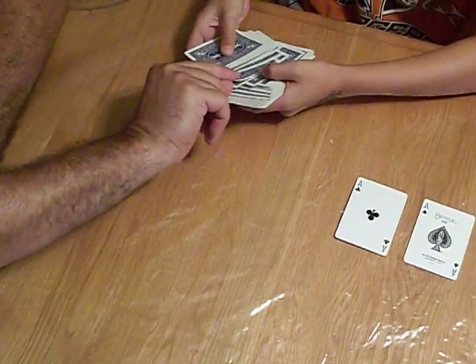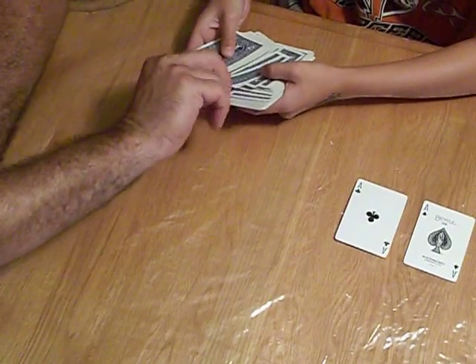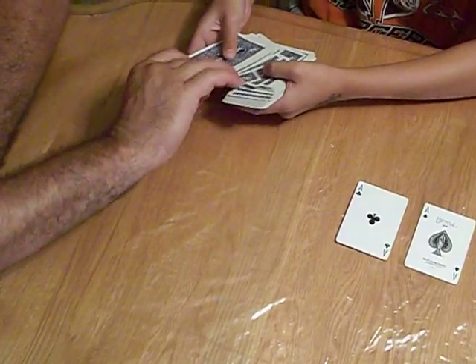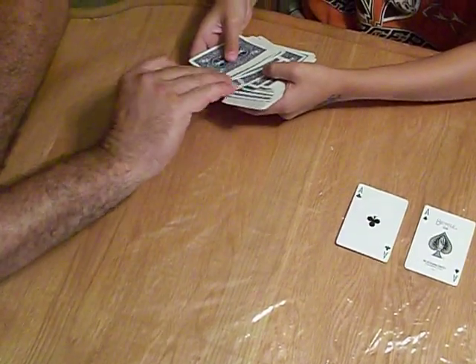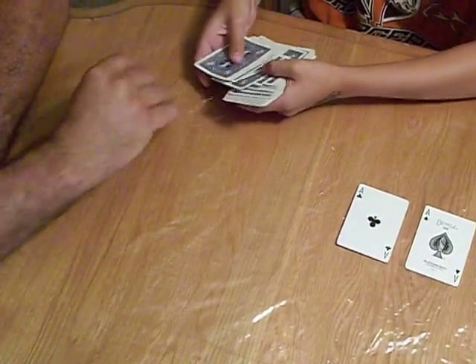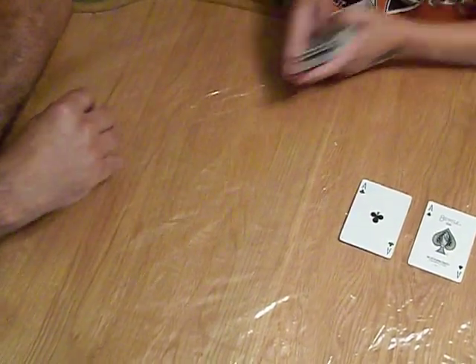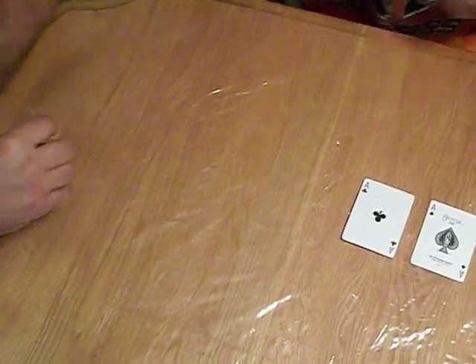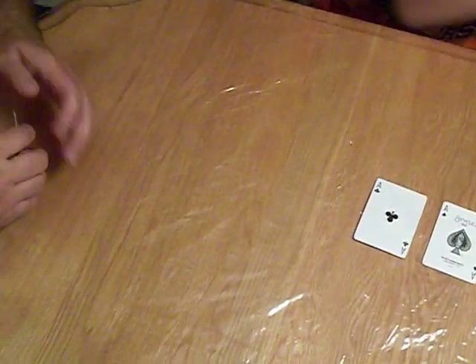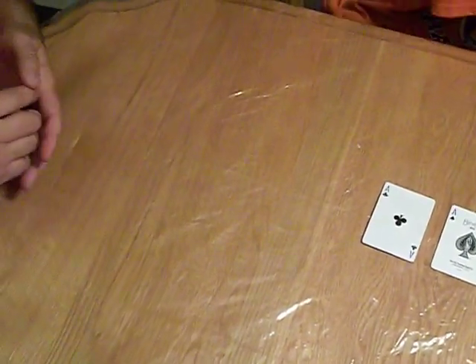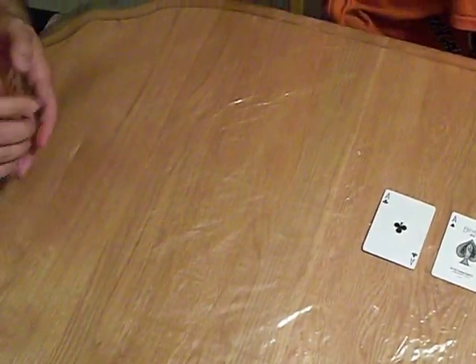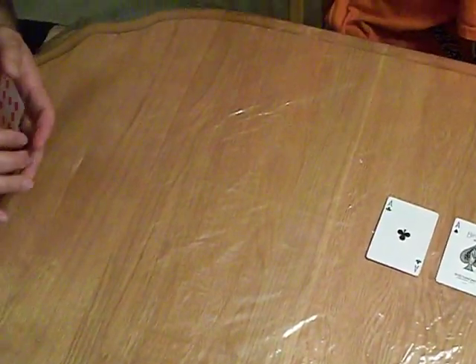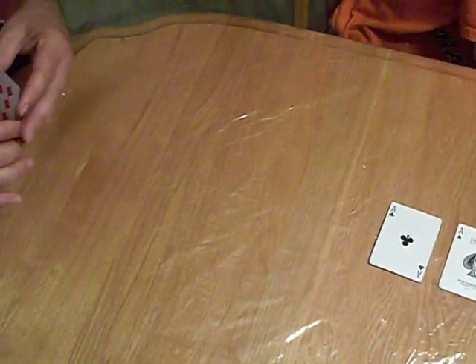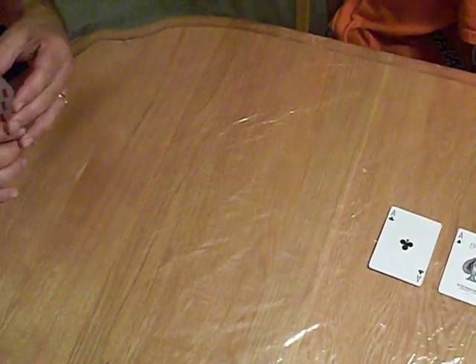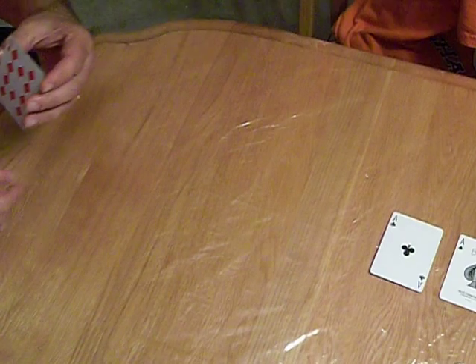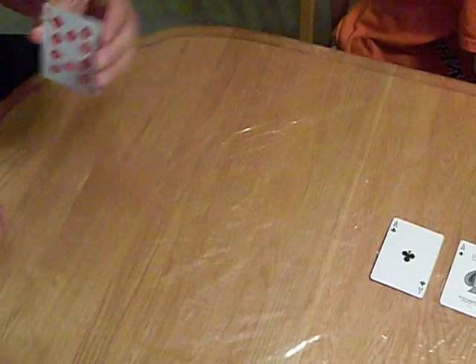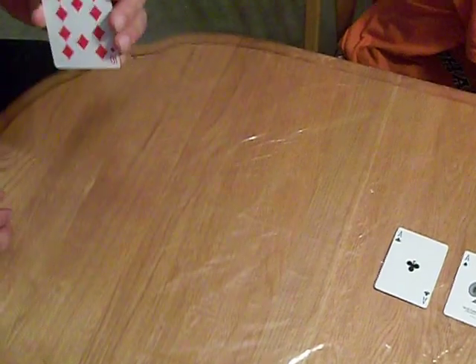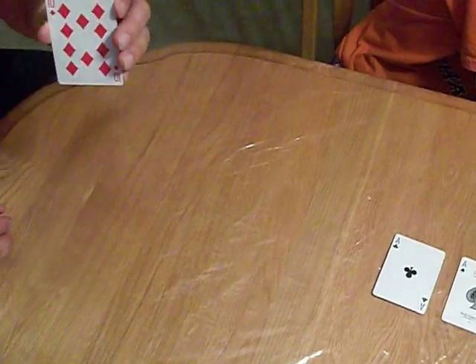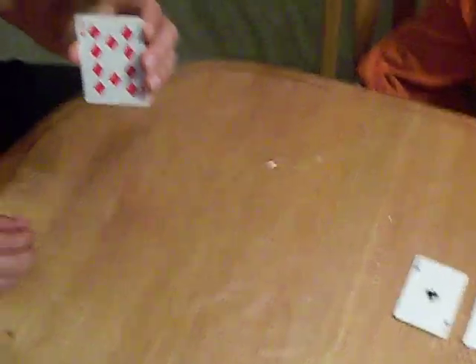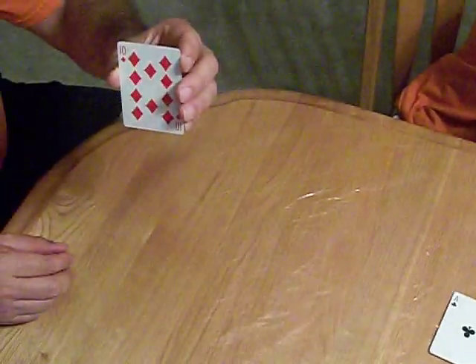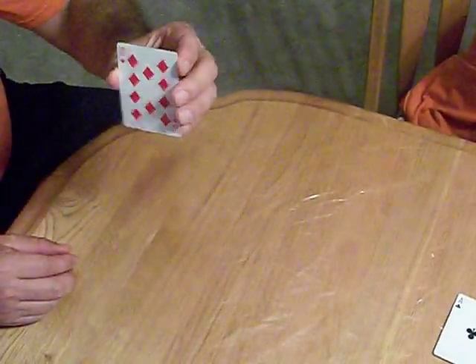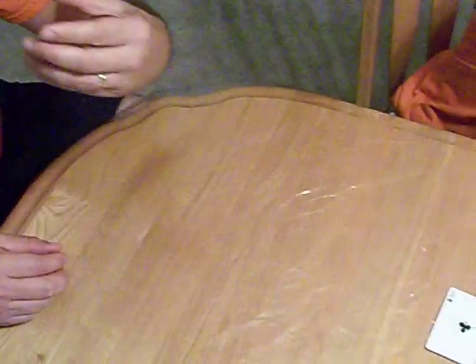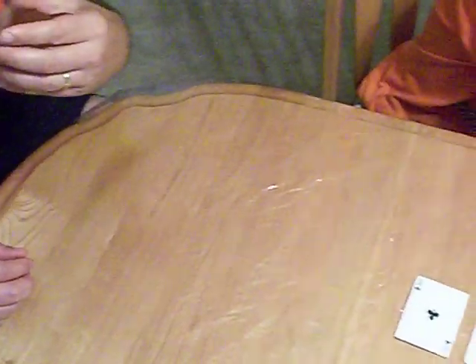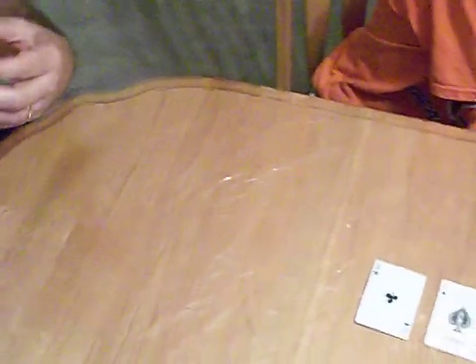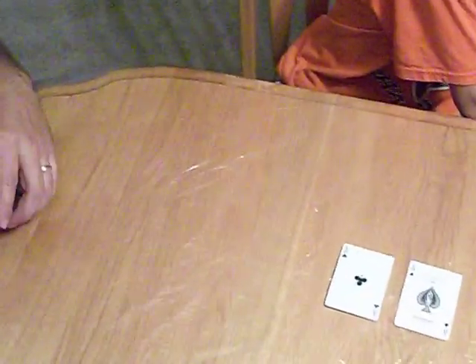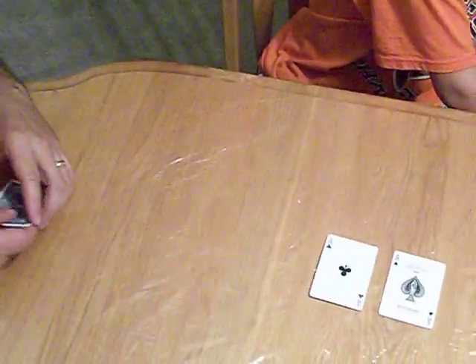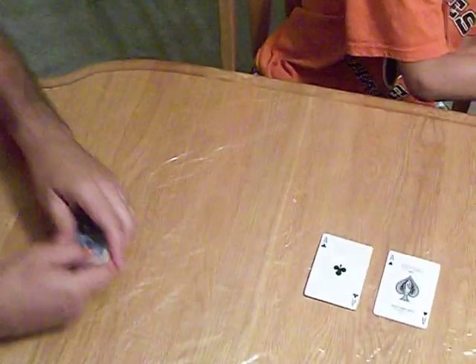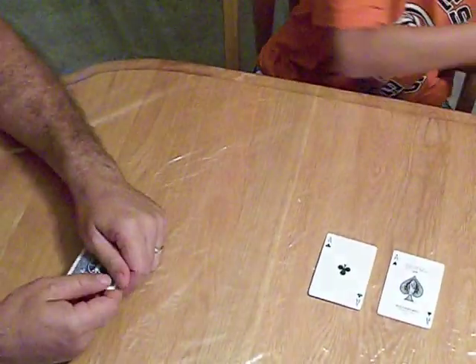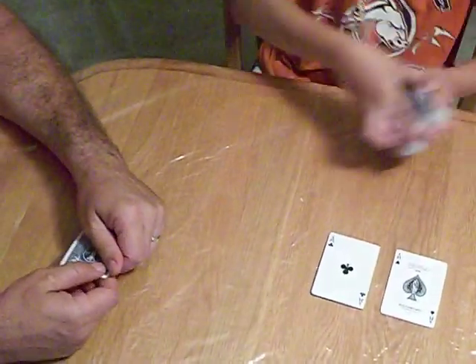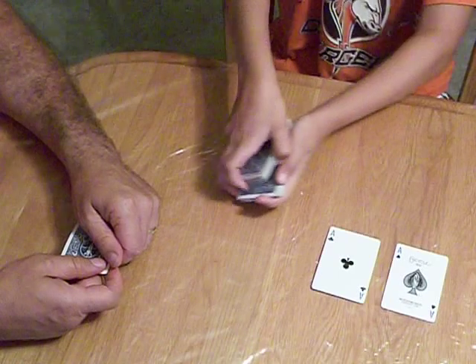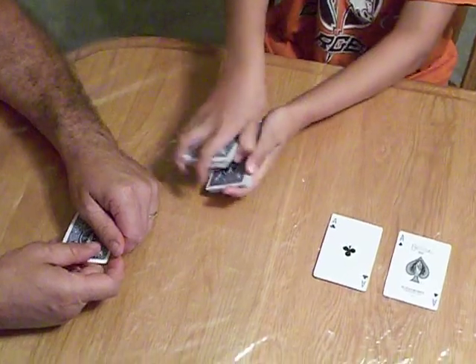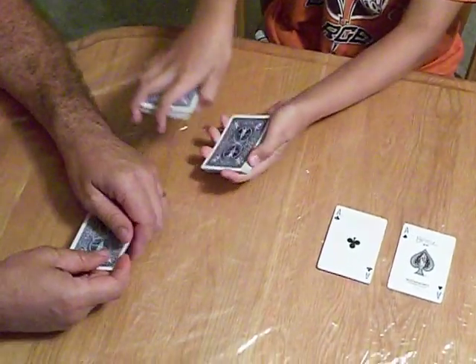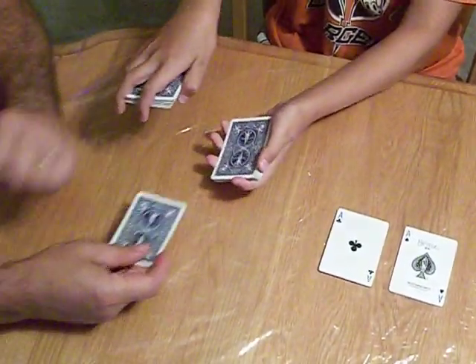How about this one? And please show it to the camera. Please put it in the deck.